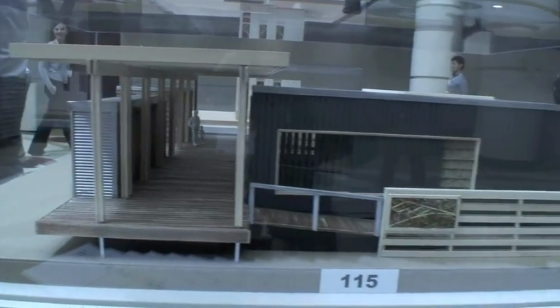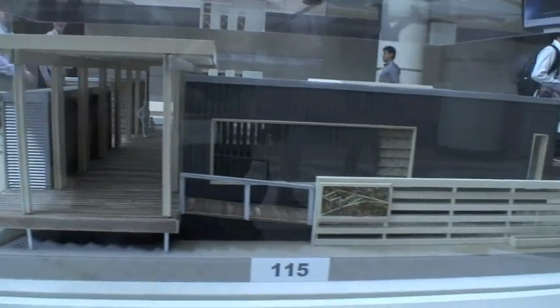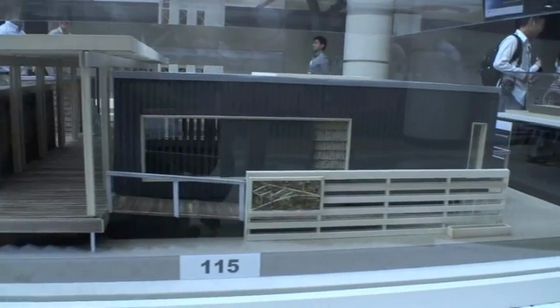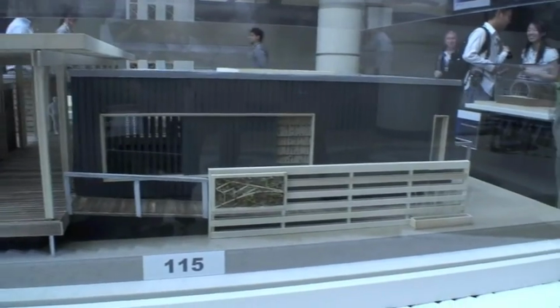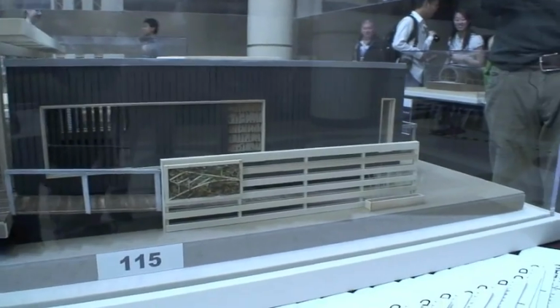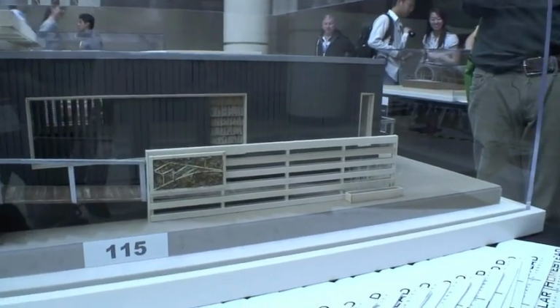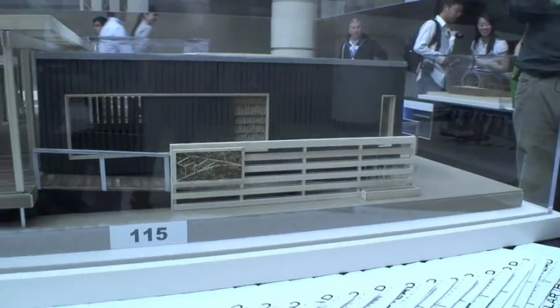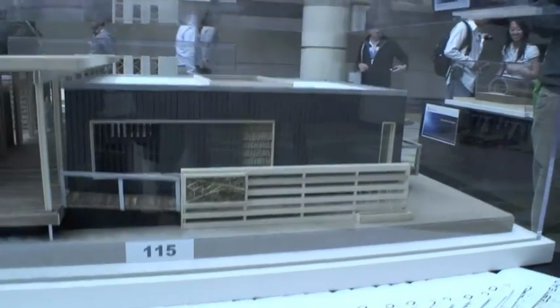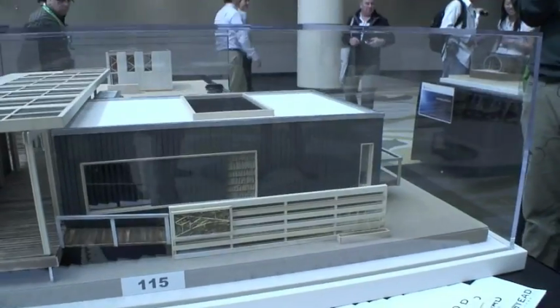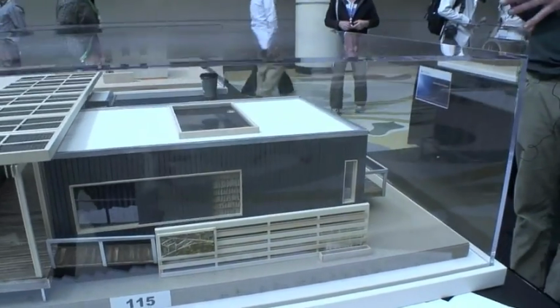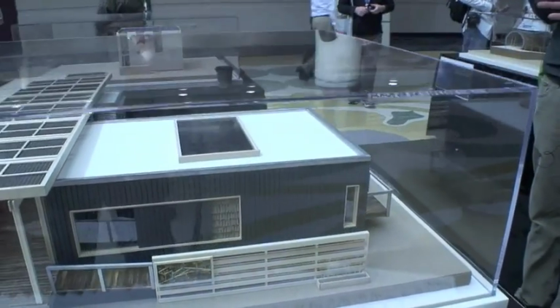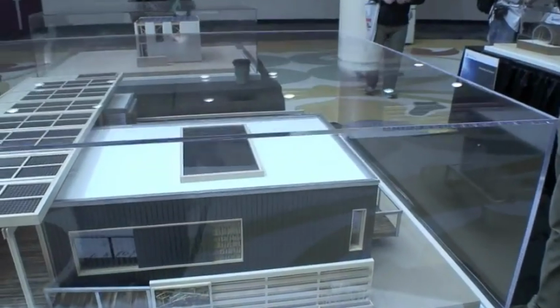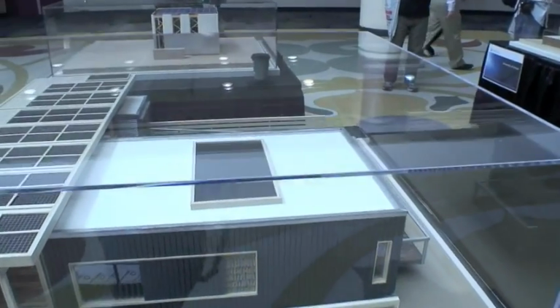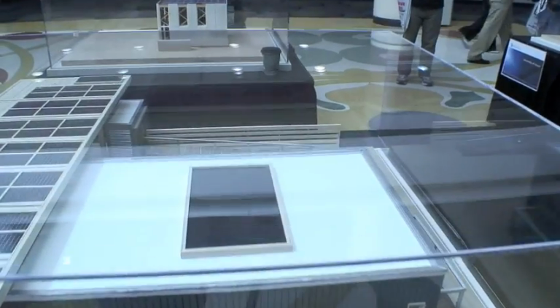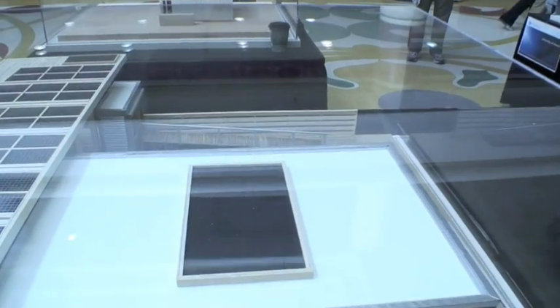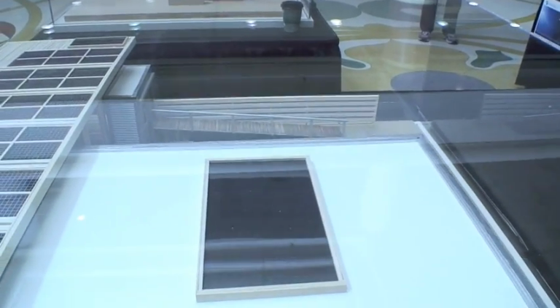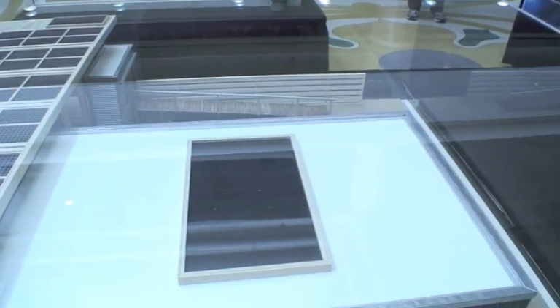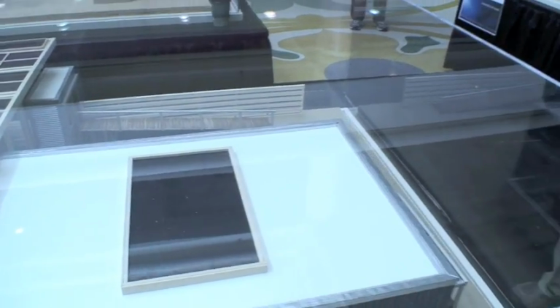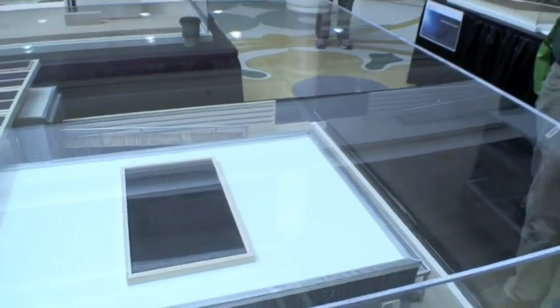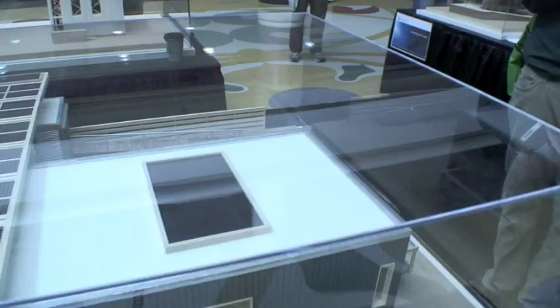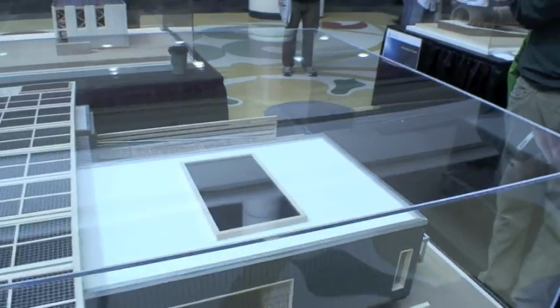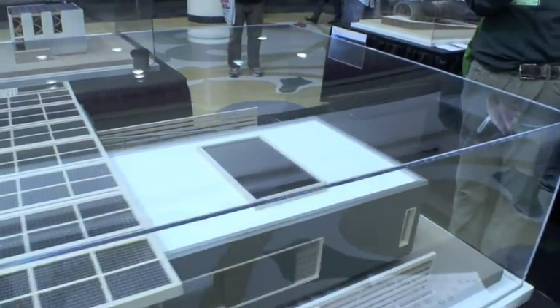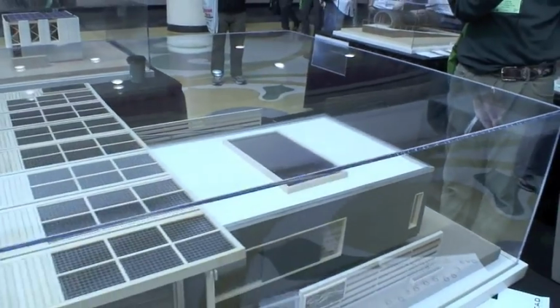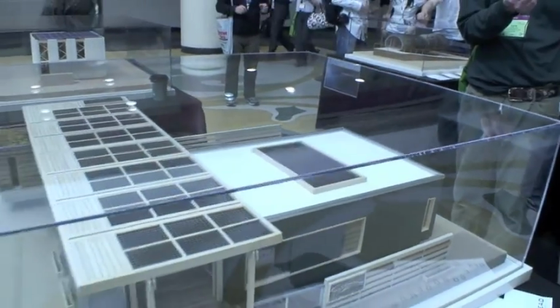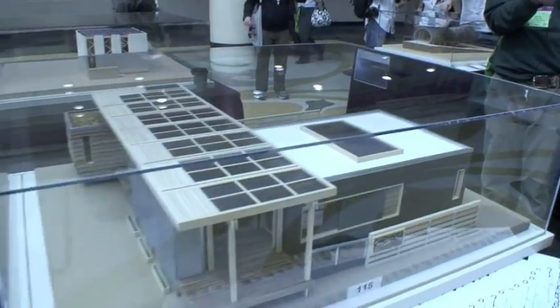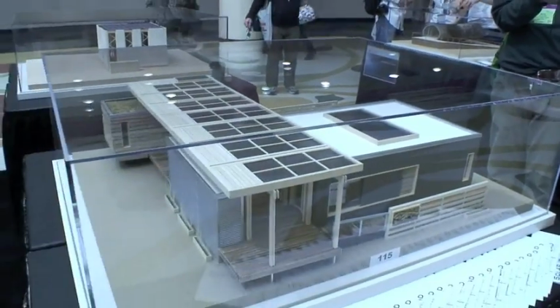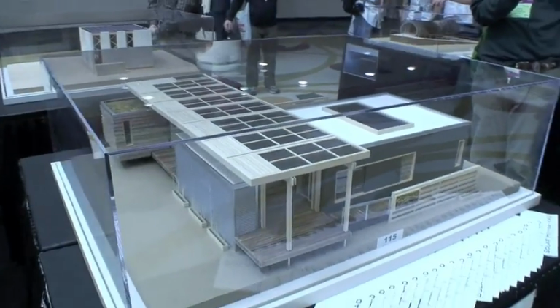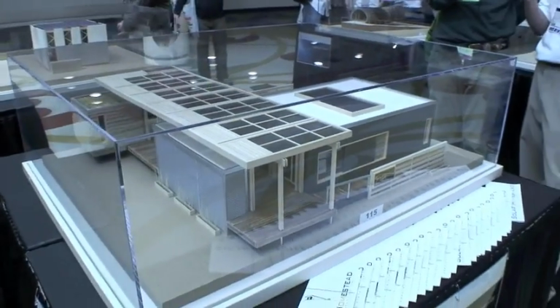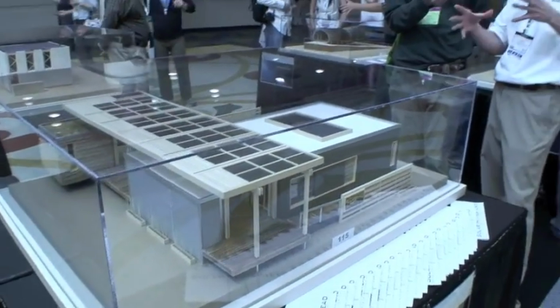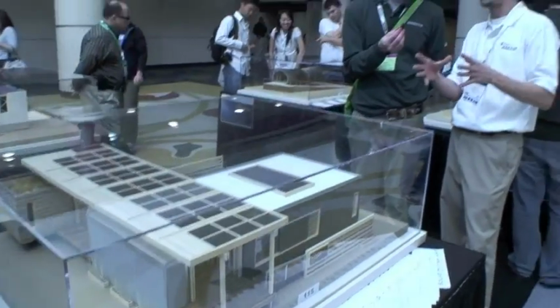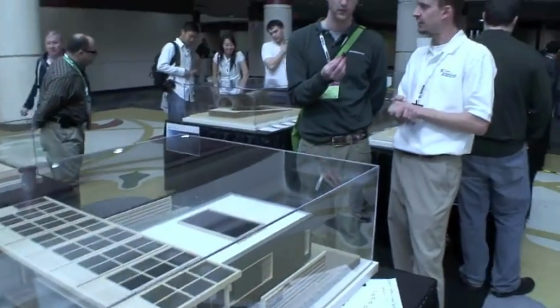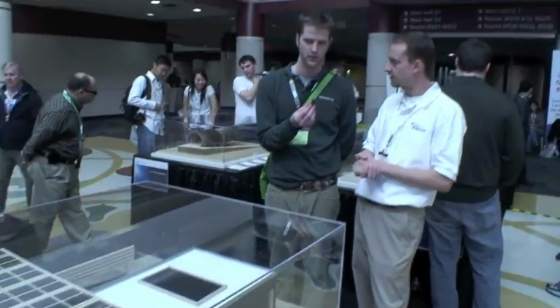We're also experimenting with changing the sizes of the bedrooms. If you need a master or a smaller bedroom, you'll be able to move the walls a little bit — they're basically large, movable walls inside. That's a concept we're working with; we don't have that yet, but we'd like to make the space as flexible as possible.